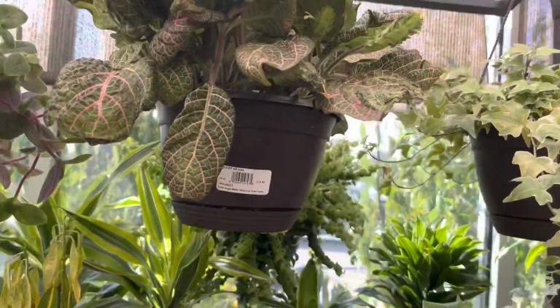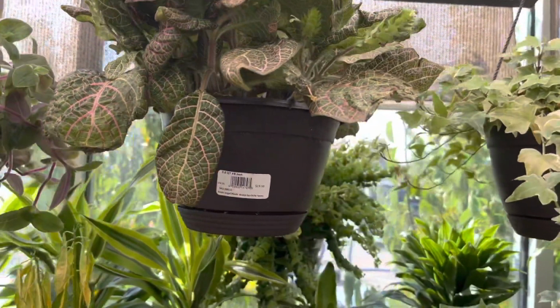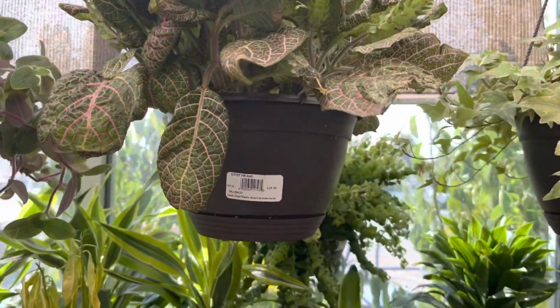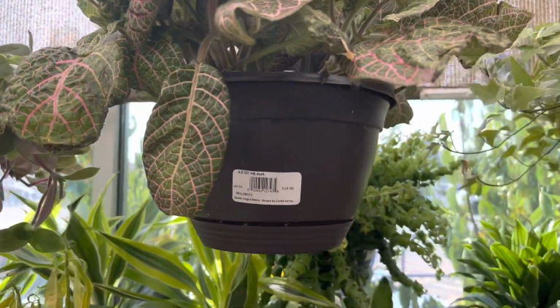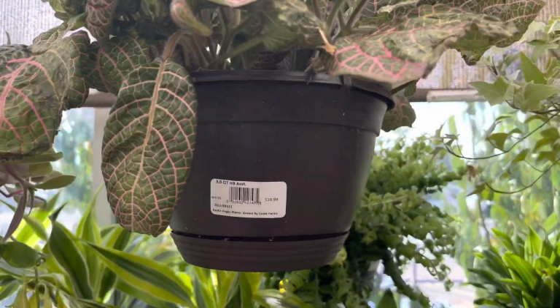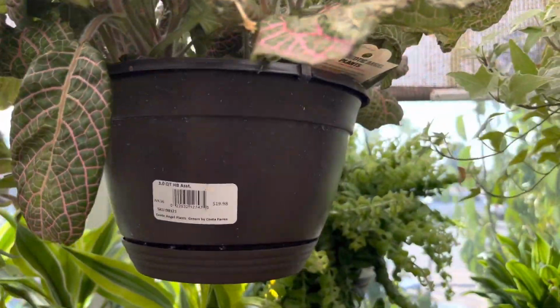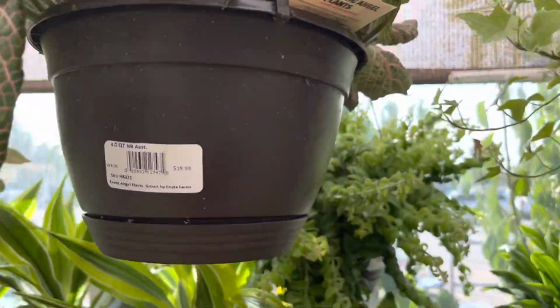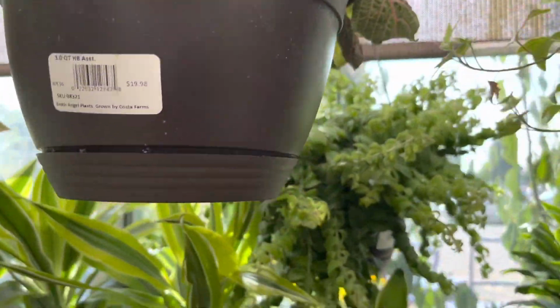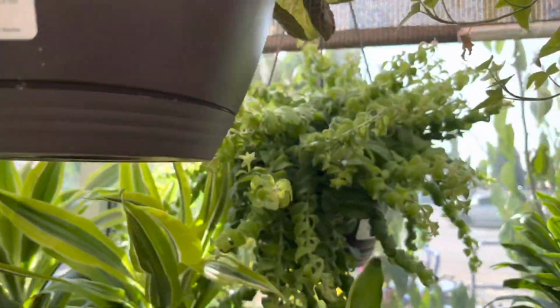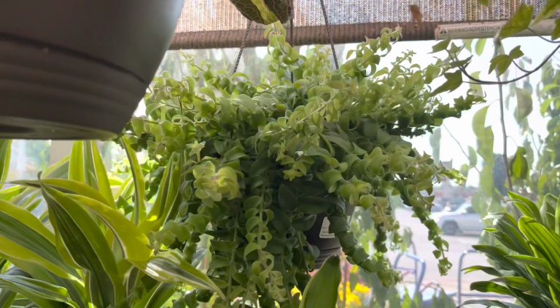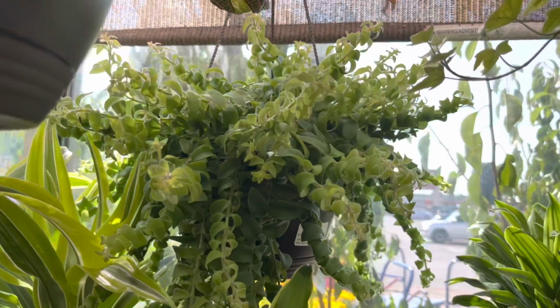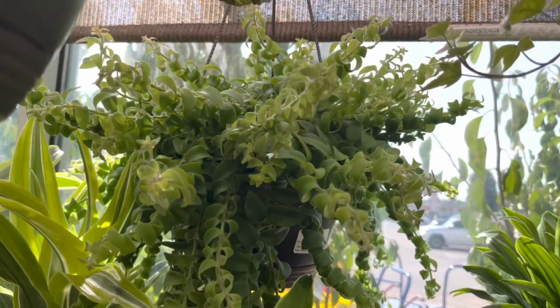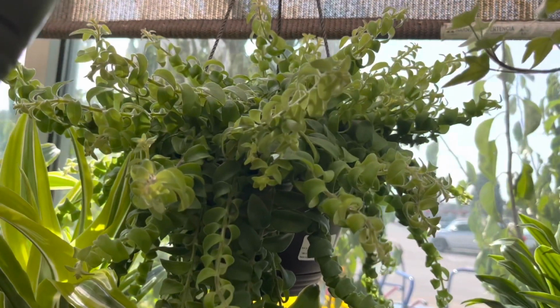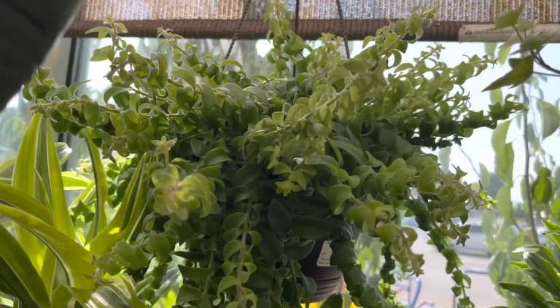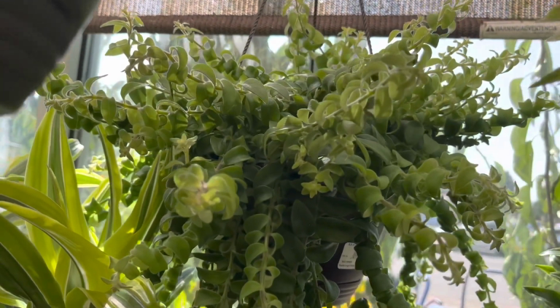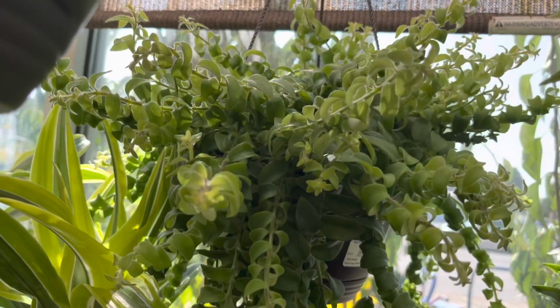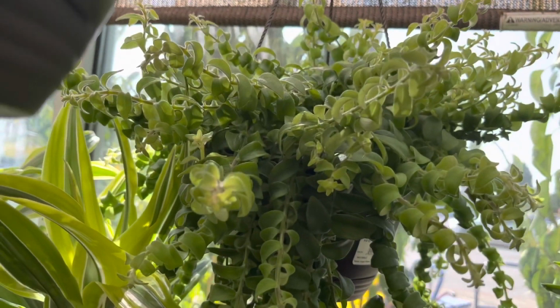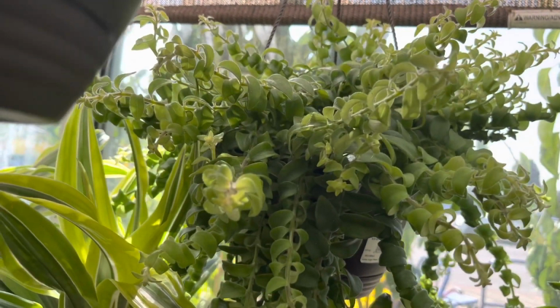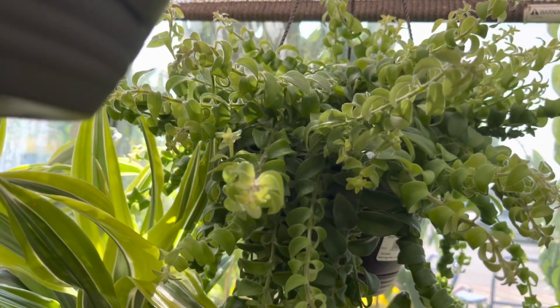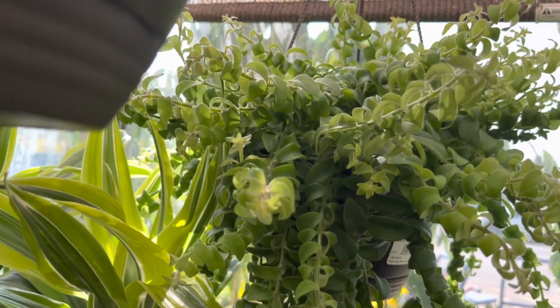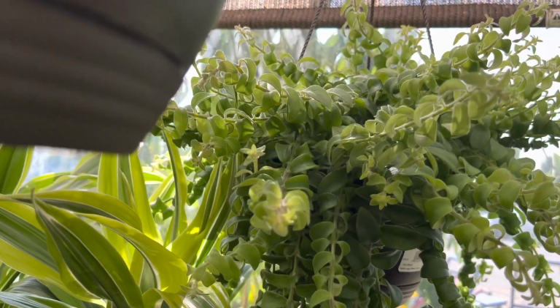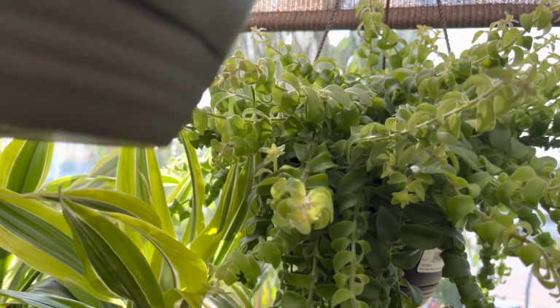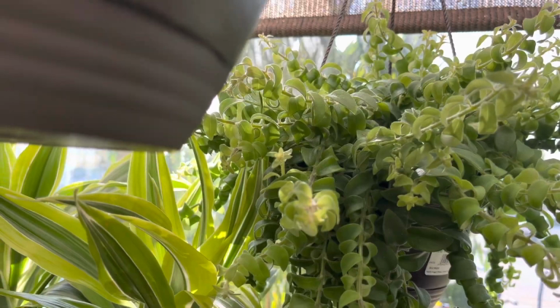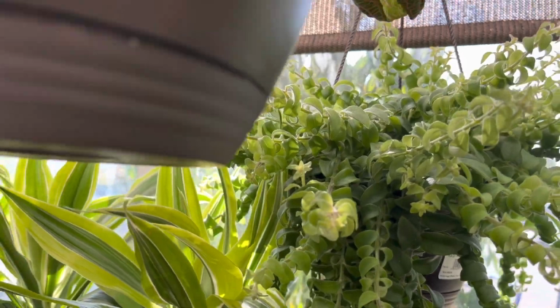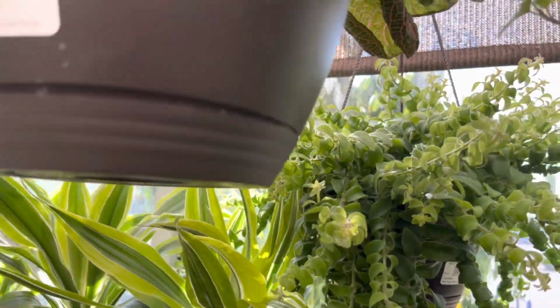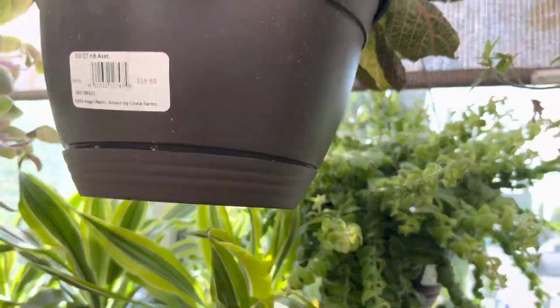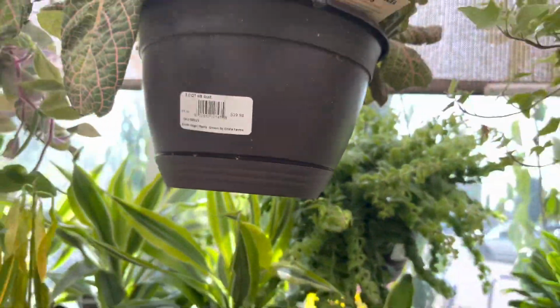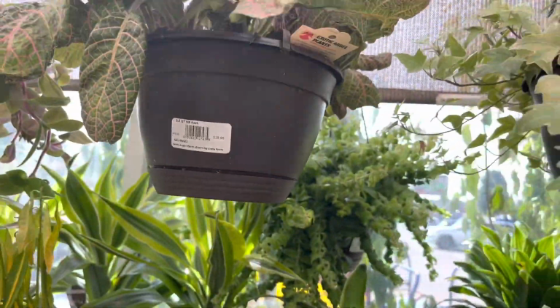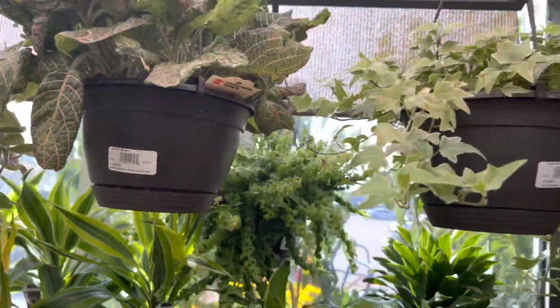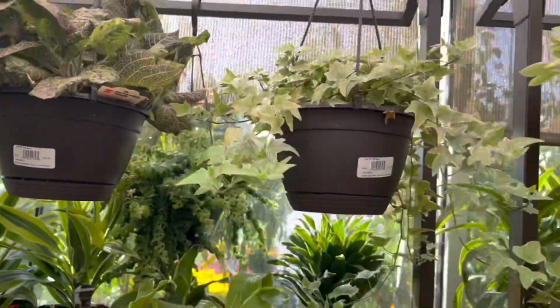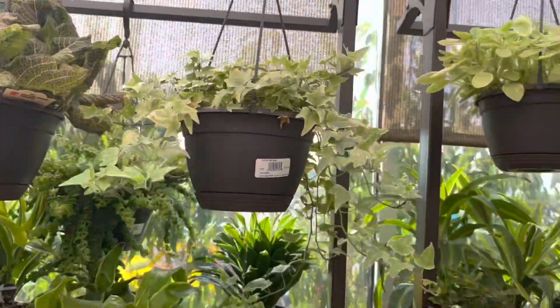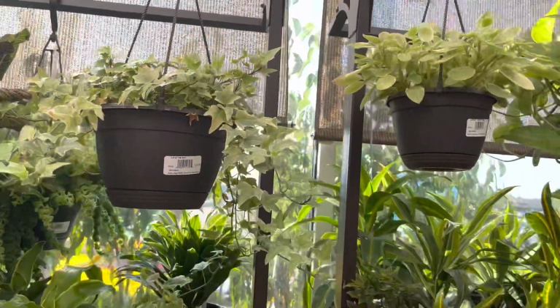Here is a very big nerve plant. And in the back here is a Tradescantia Lipstick plant. The basket is quite full and the plant itself looks healthy.